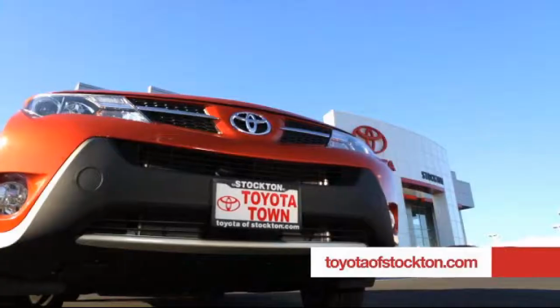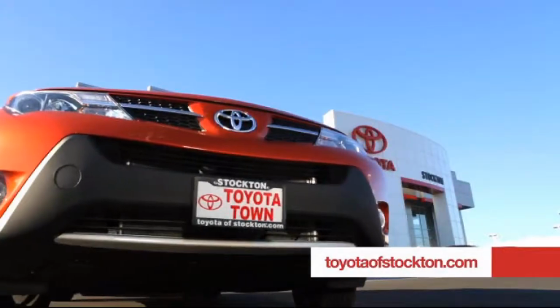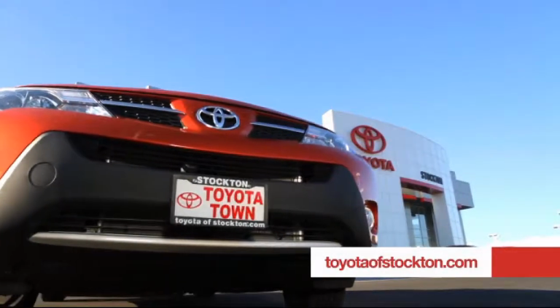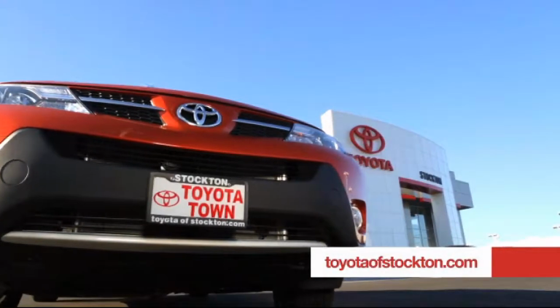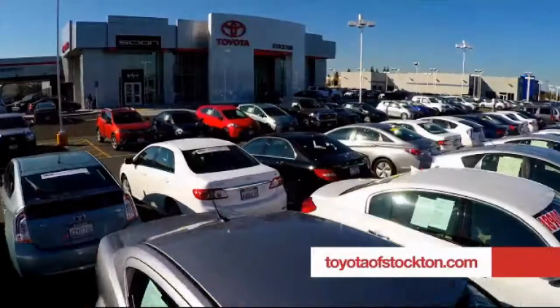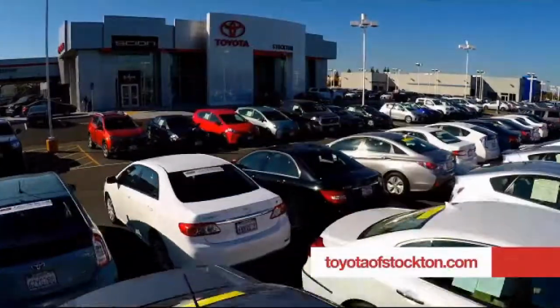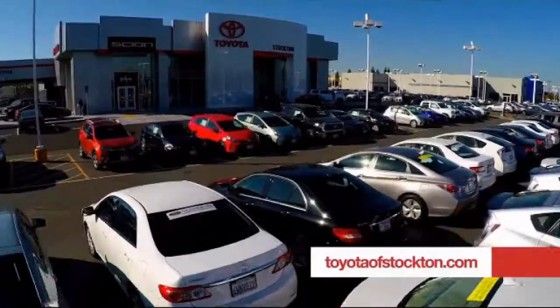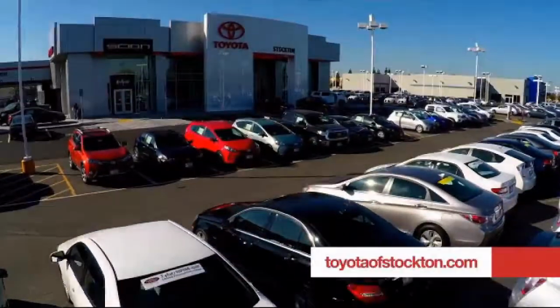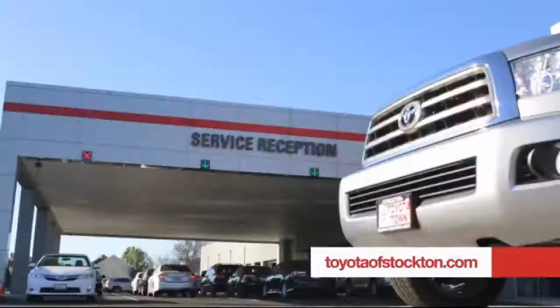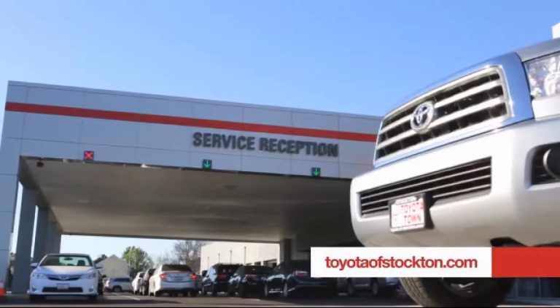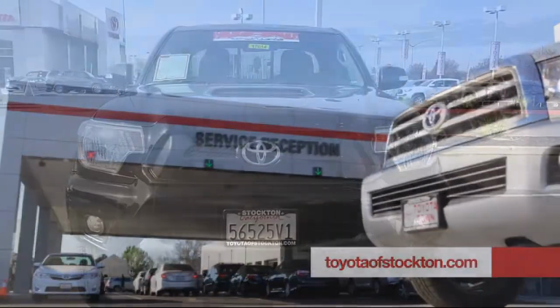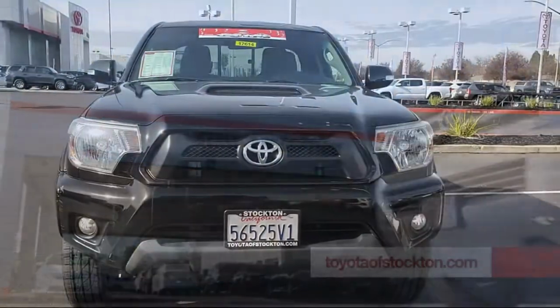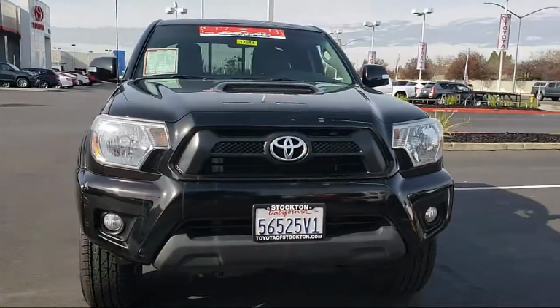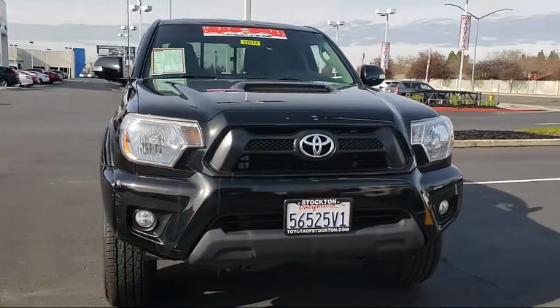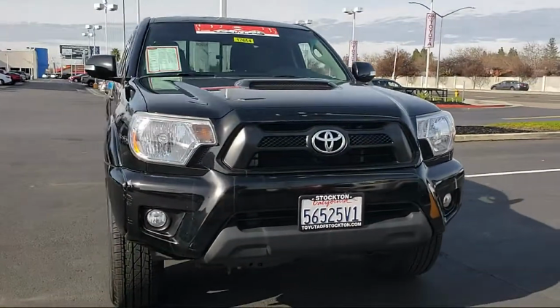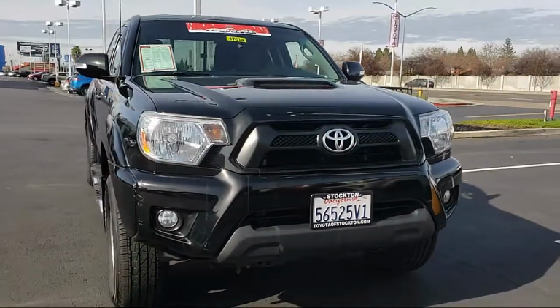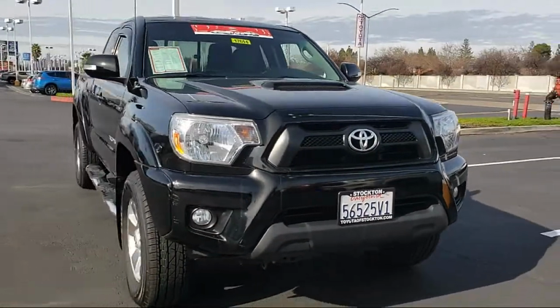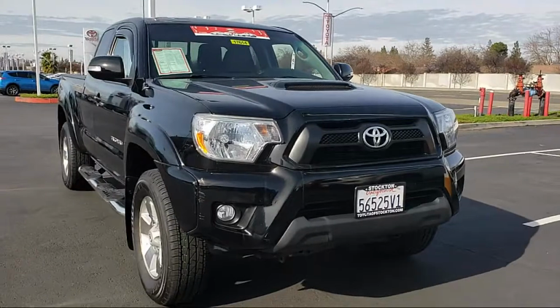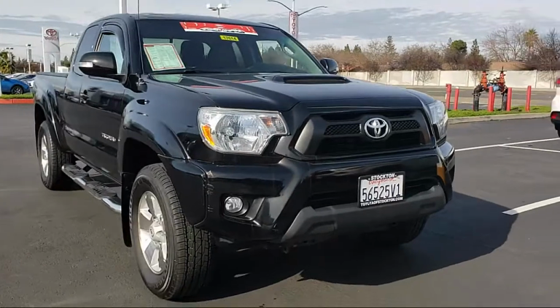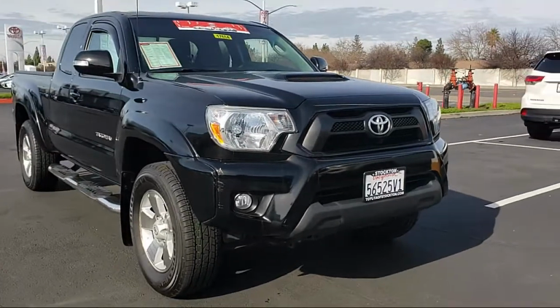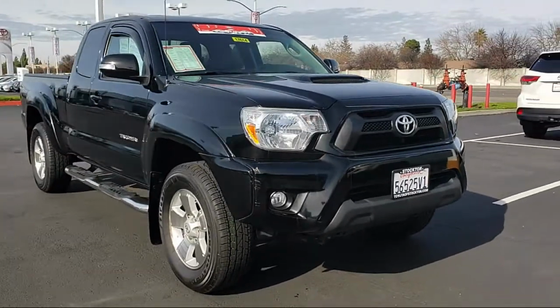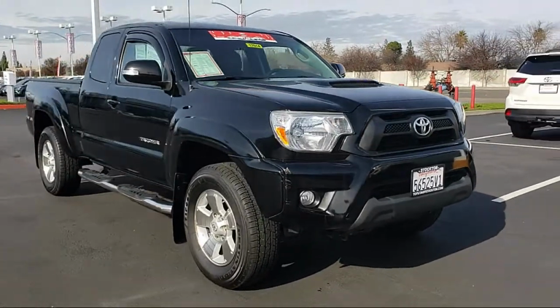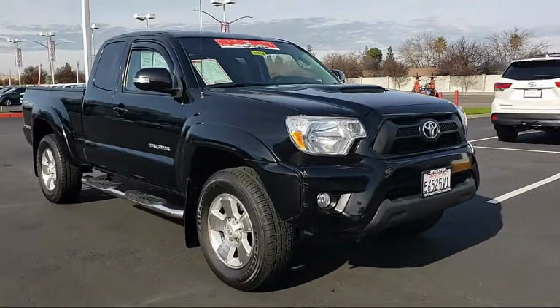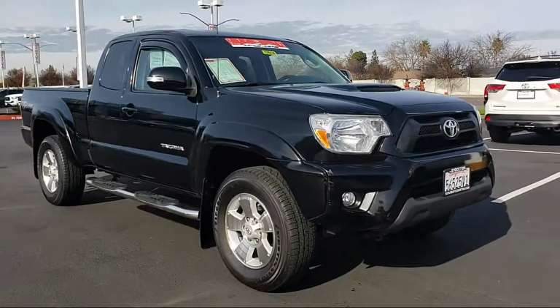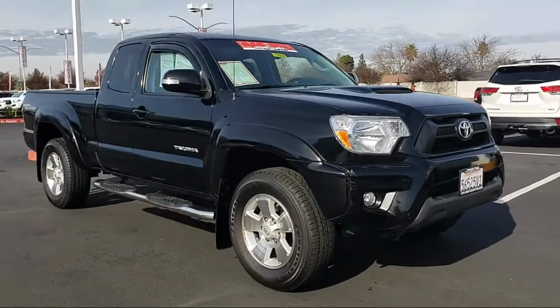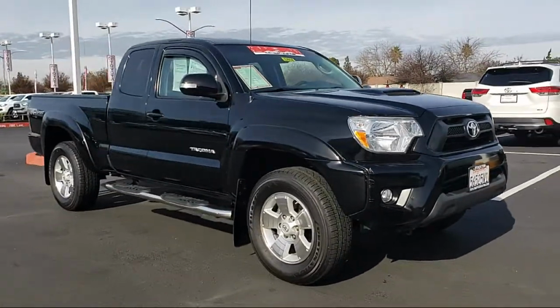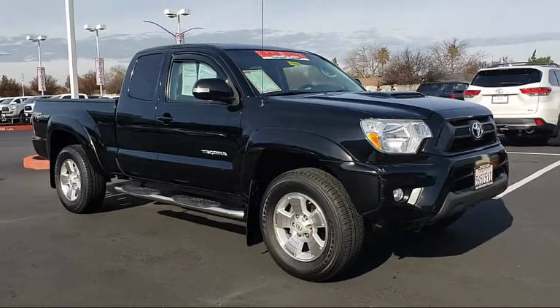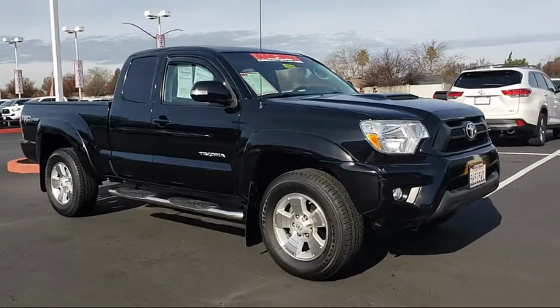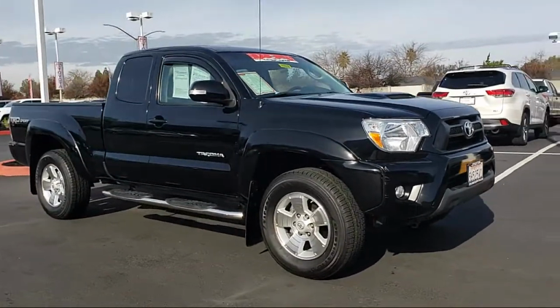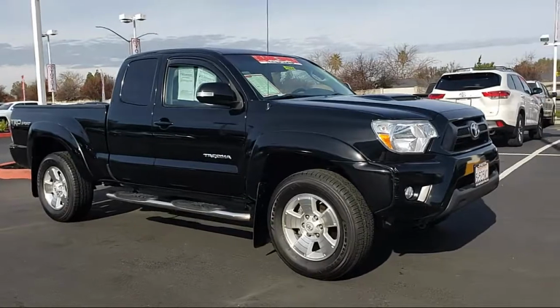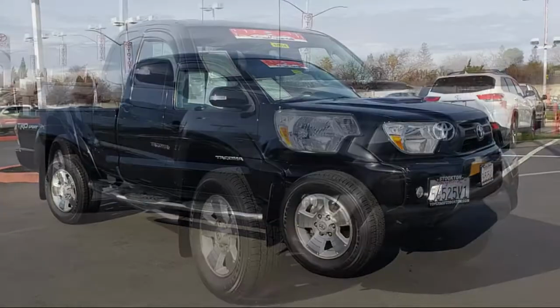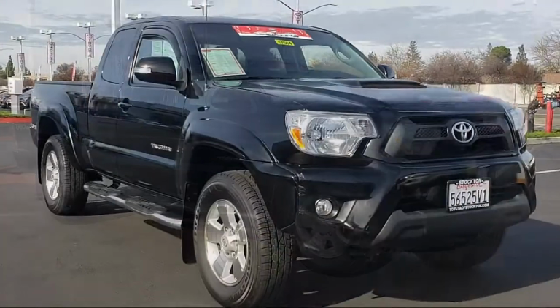For over 20 years, Toyota Town of Stockton has been one of the Central Valley's premier automotive dealerships, and here's another example of a great Toyota factory certified vehicle from our huge selection of quality pre-owned cars and trucks.